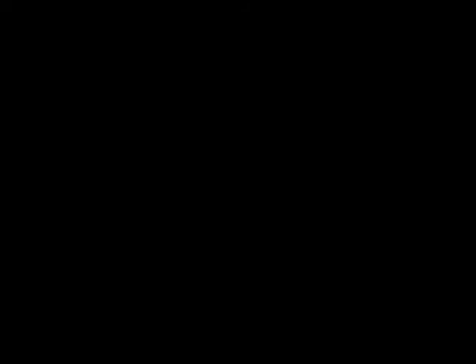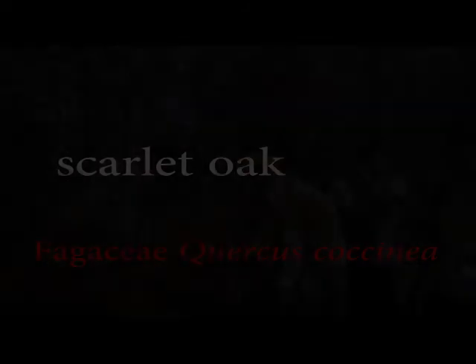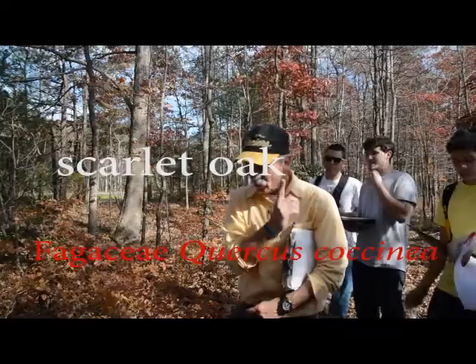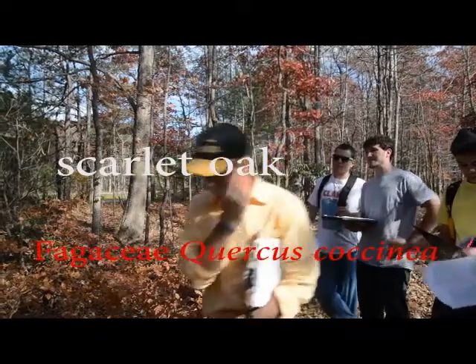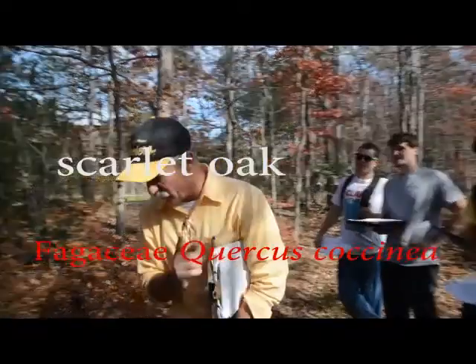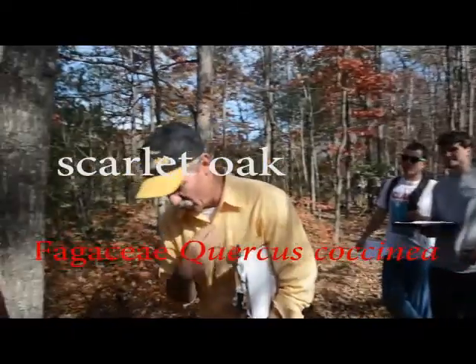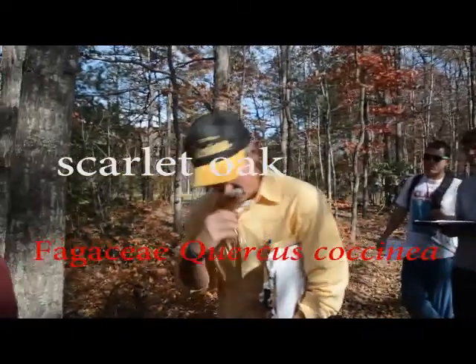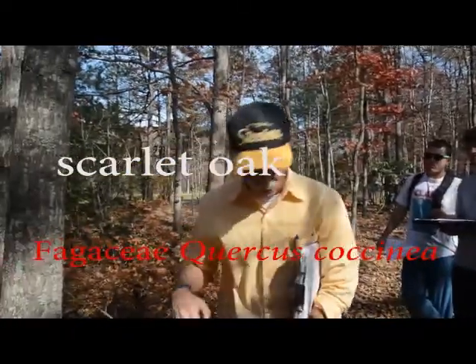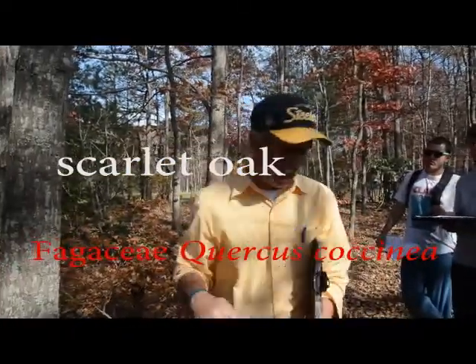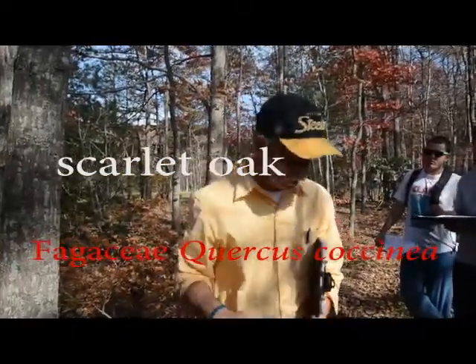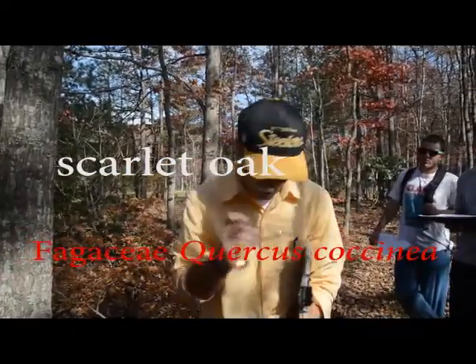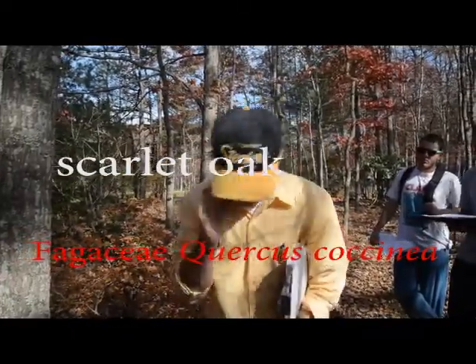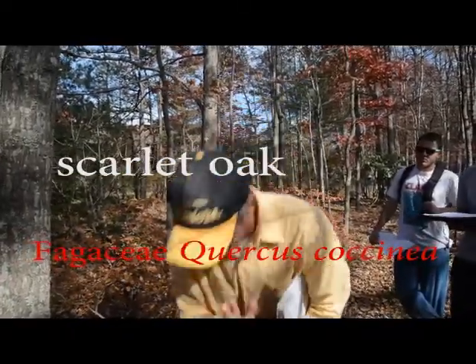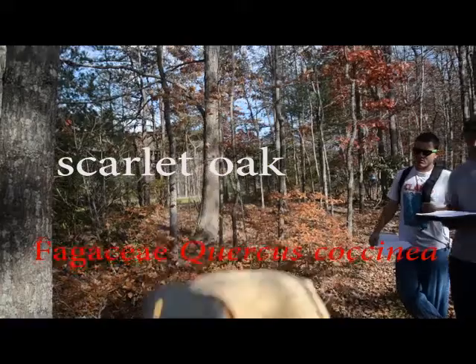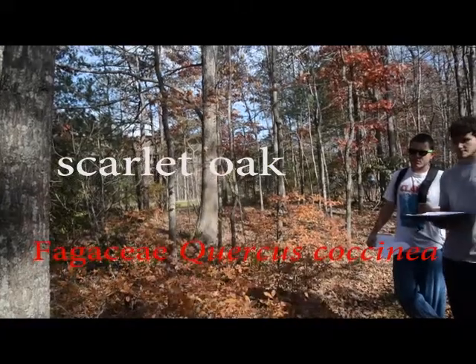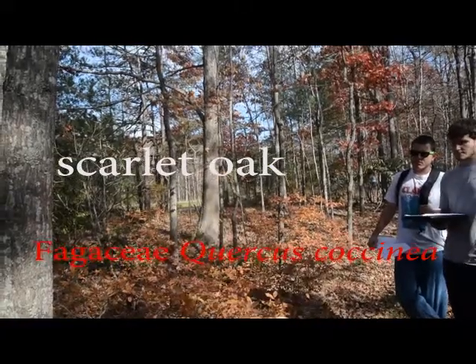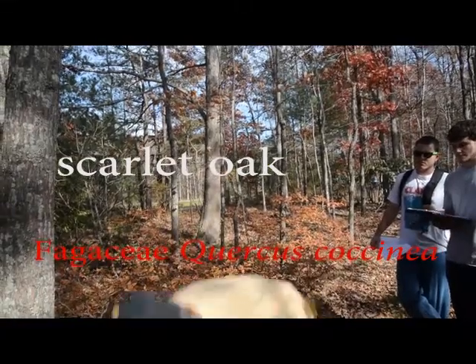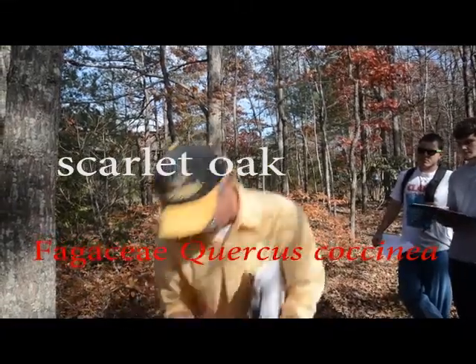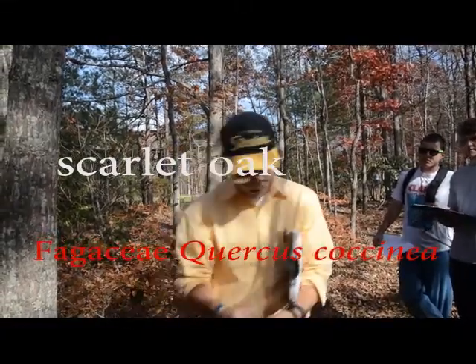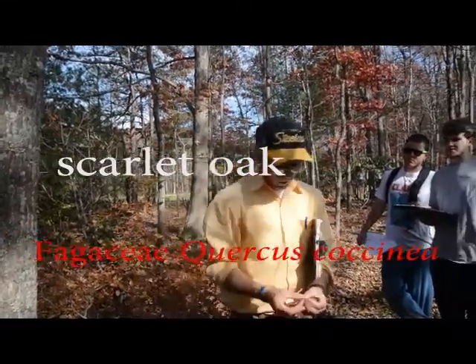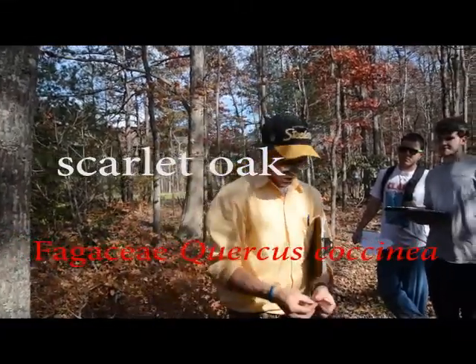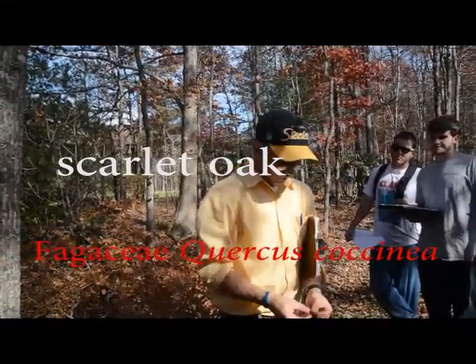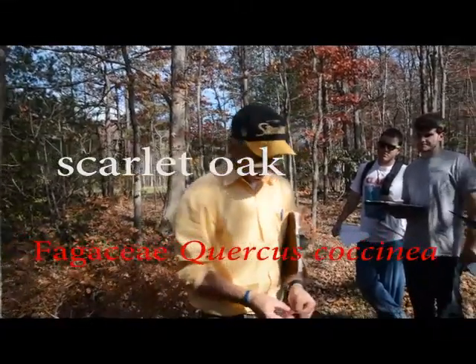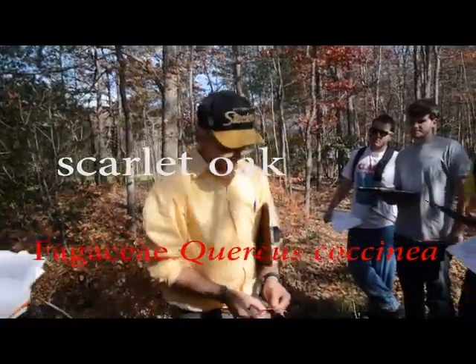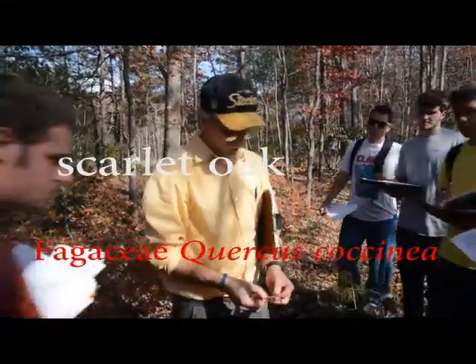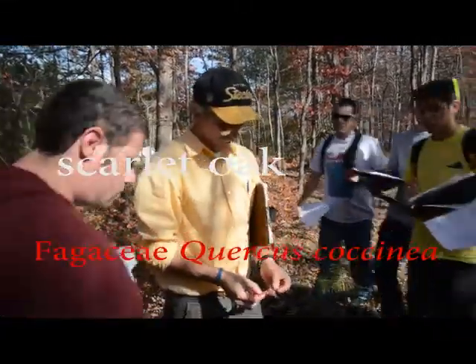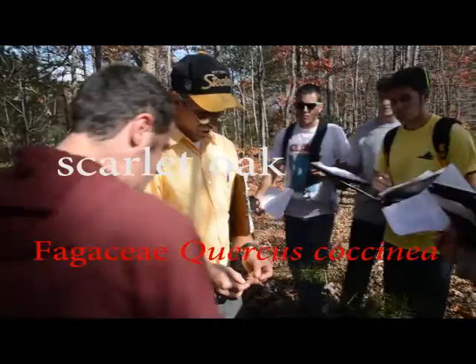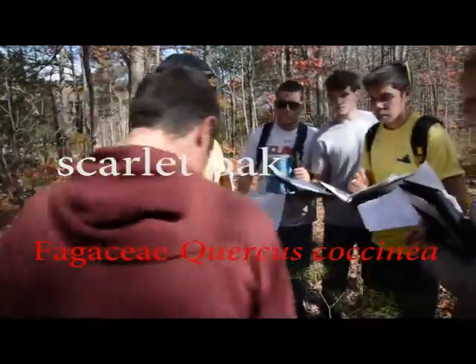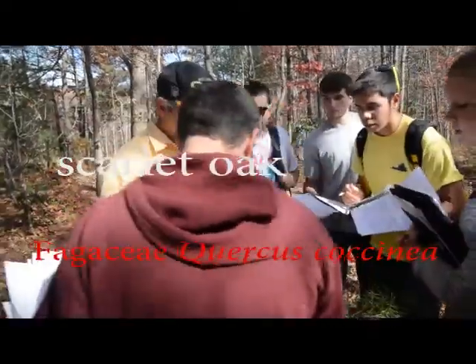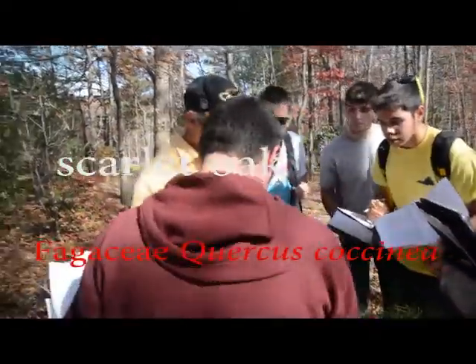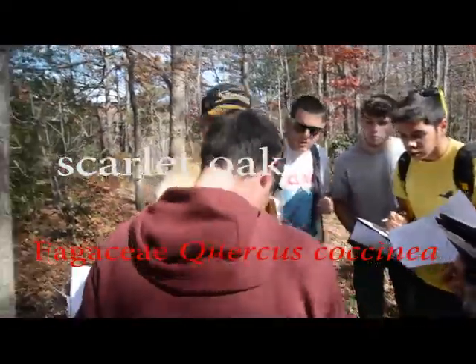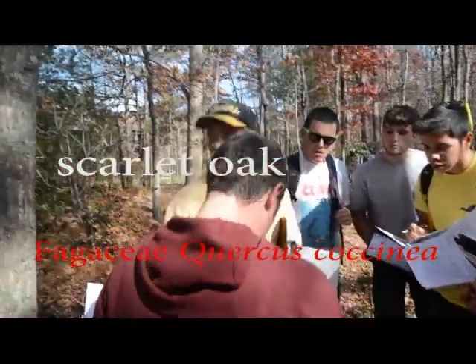What you can use in the leaf is this. The color works right now, but that's not a real safe thing. I want you to look at this. What does that one remind you of as we were on campus? Pin oak.